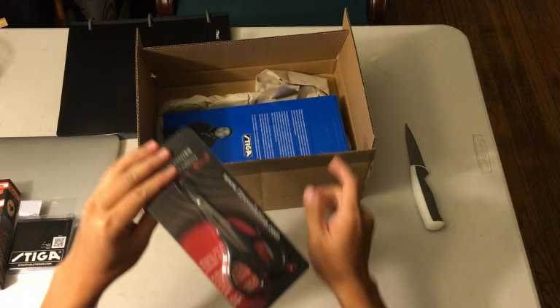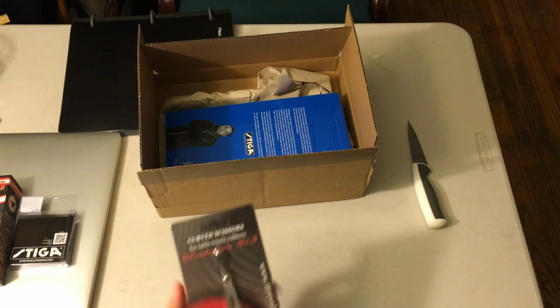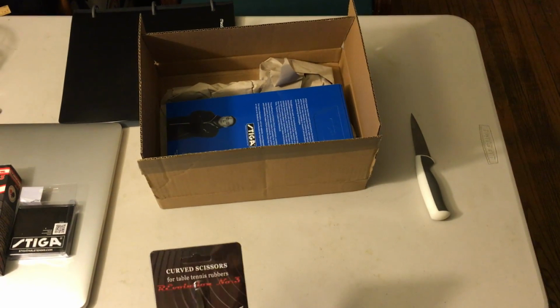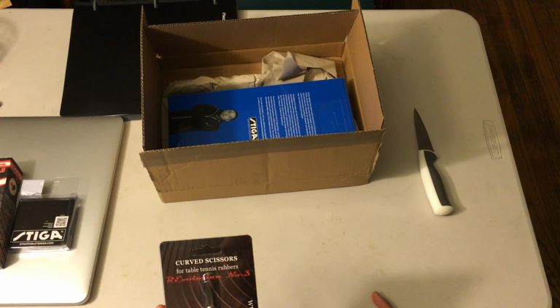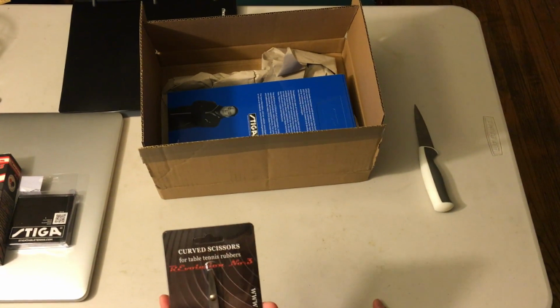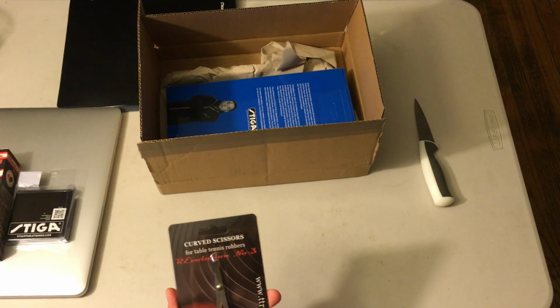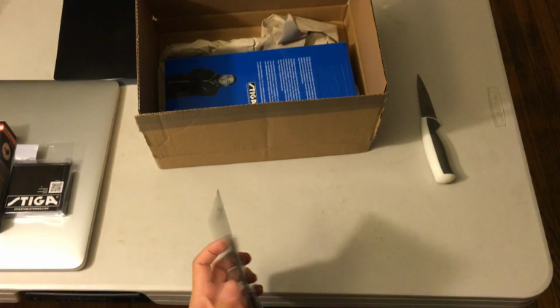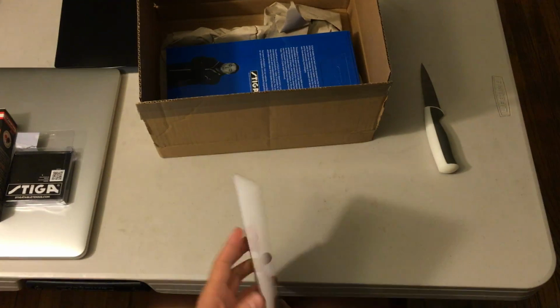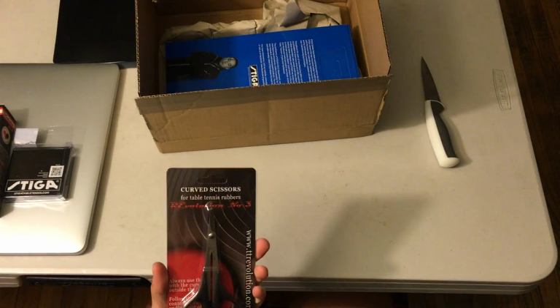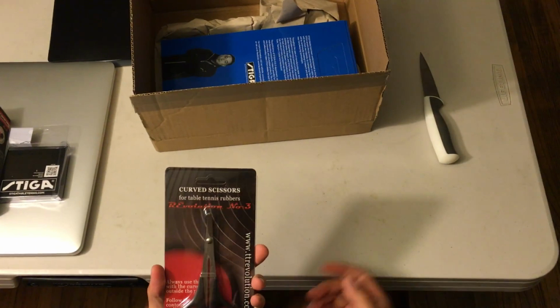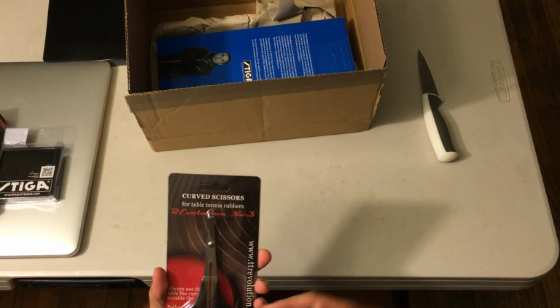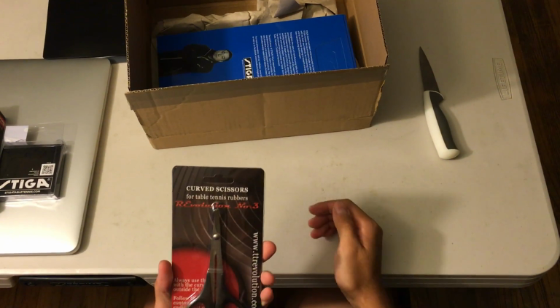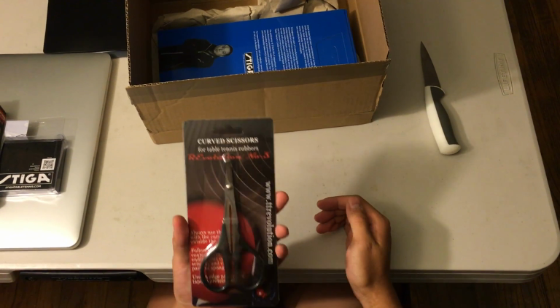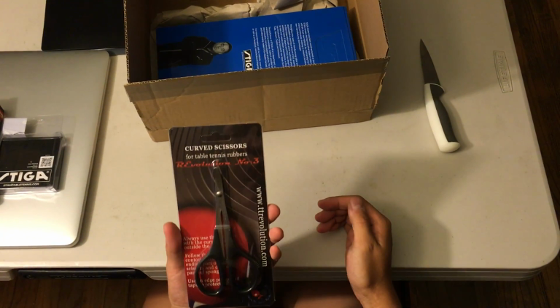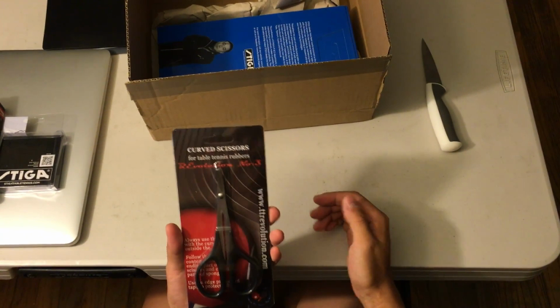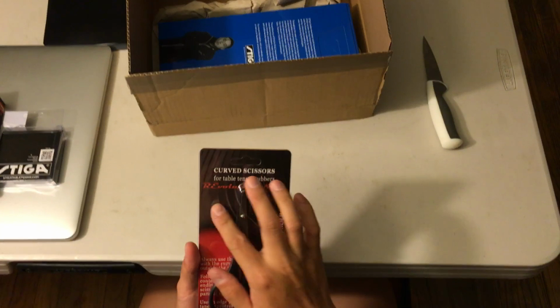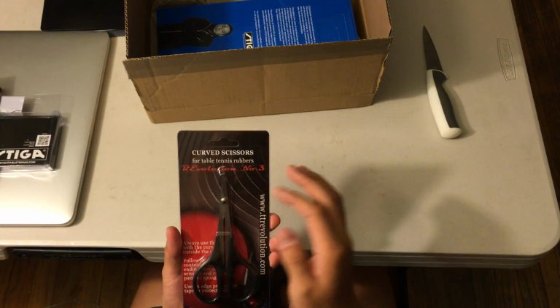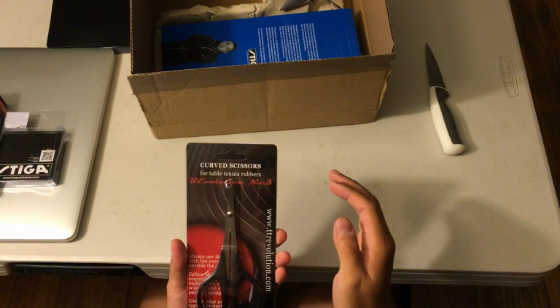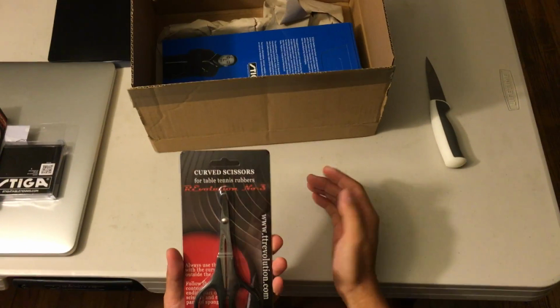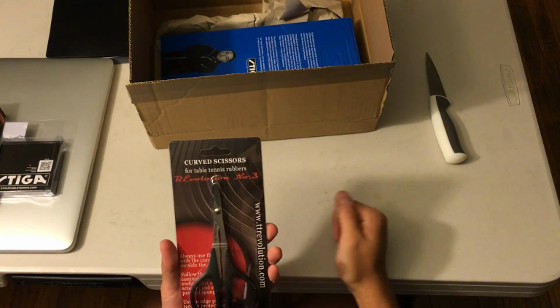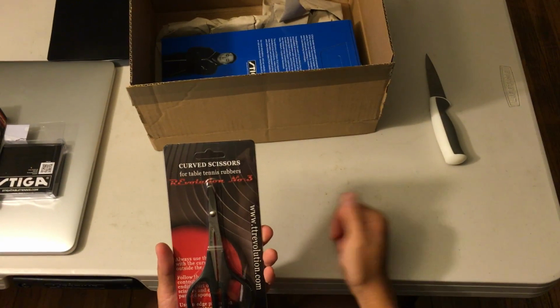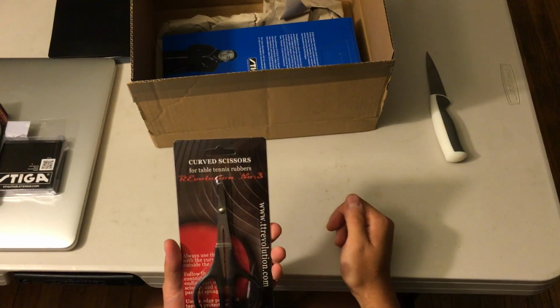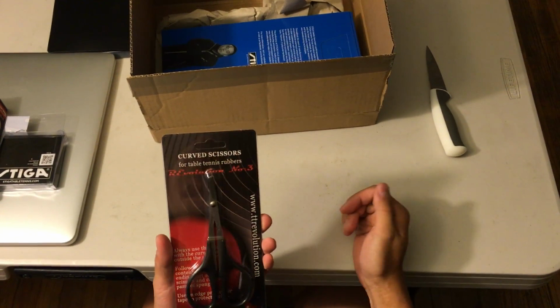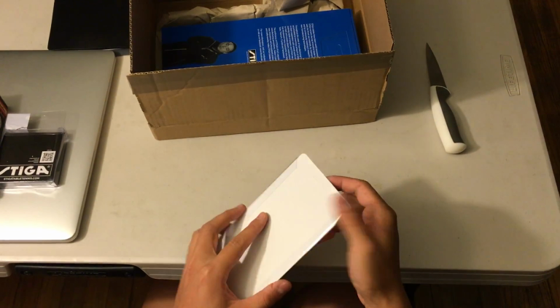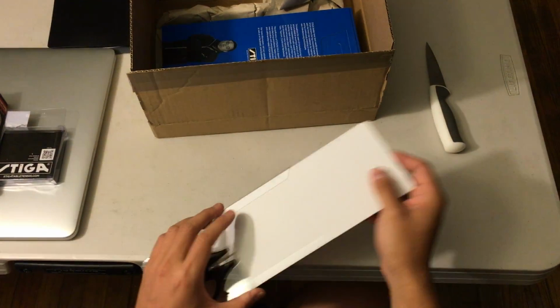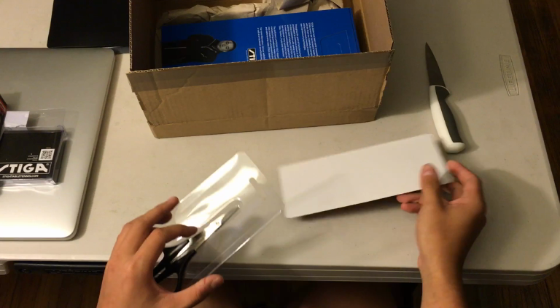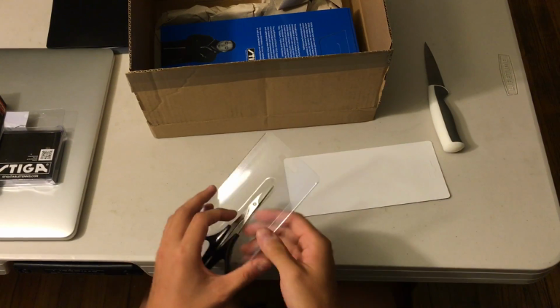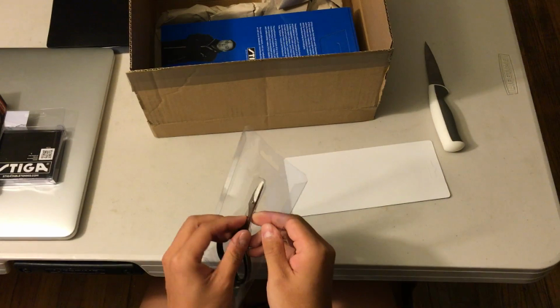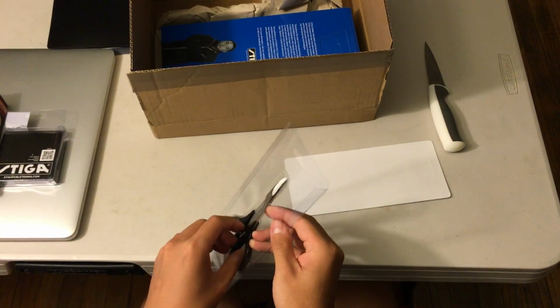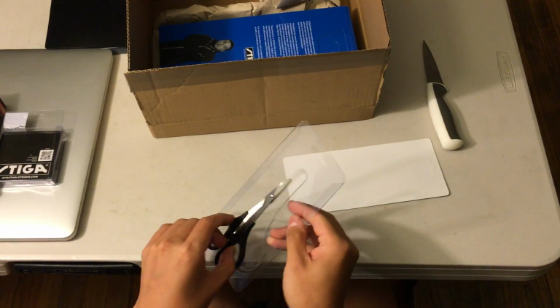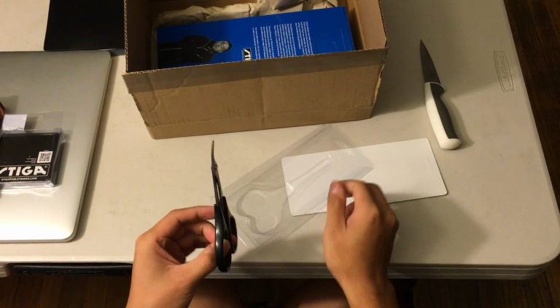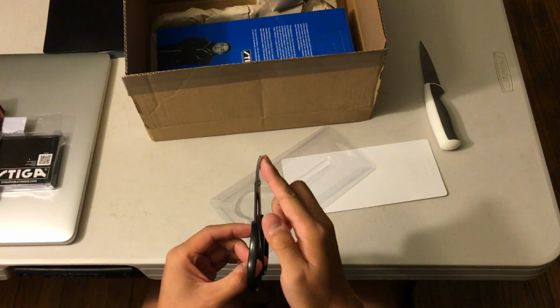And the scissors, which is awesome. These scissors are designed exclusively only for cutting rubbers. As you can see, they're curved.